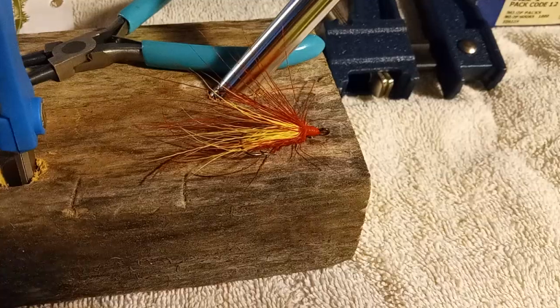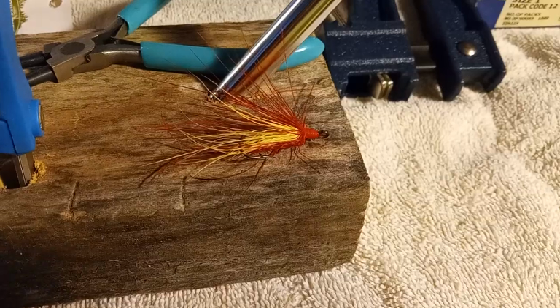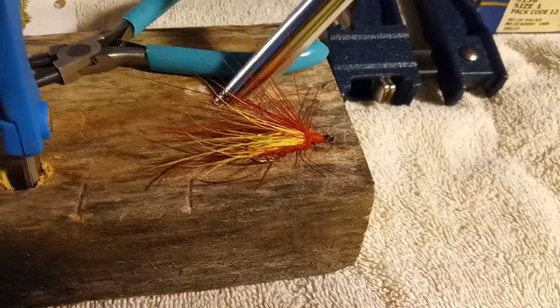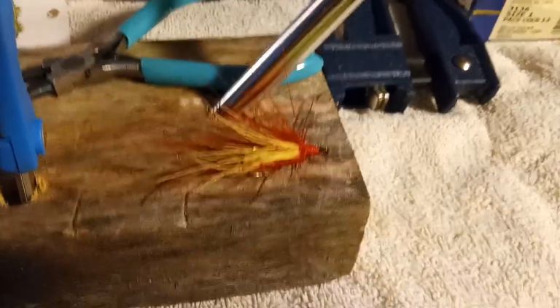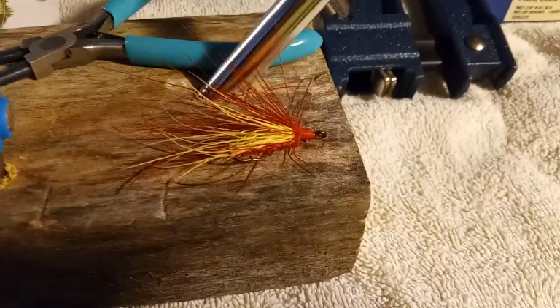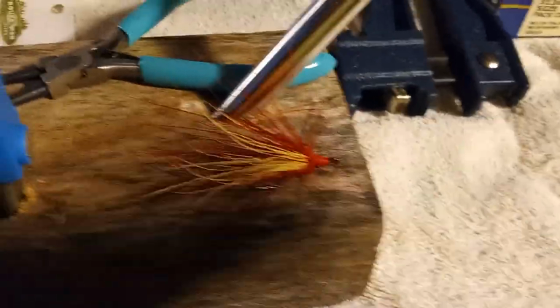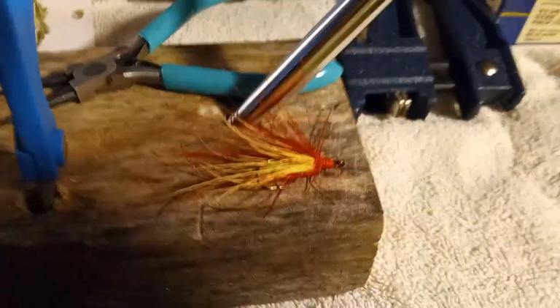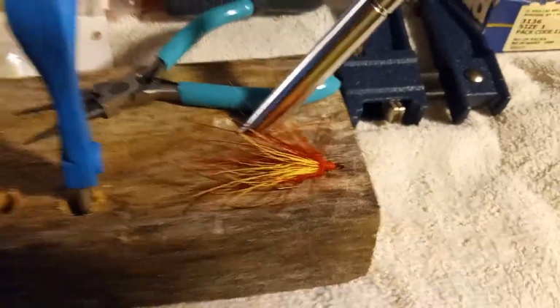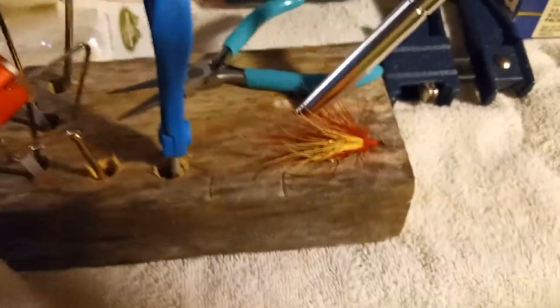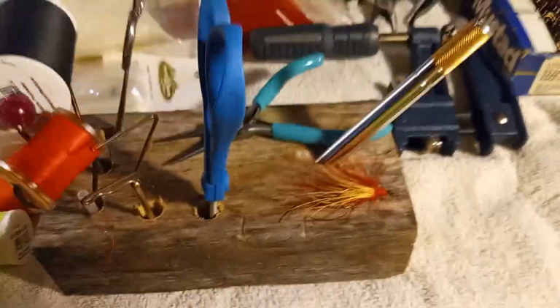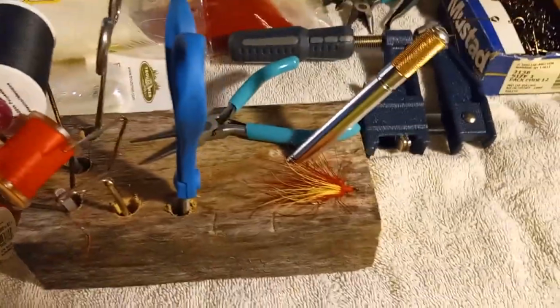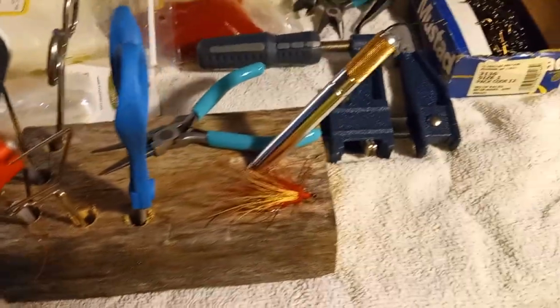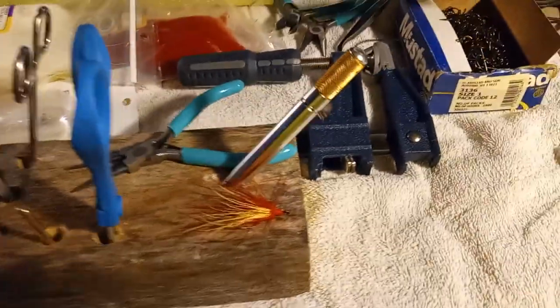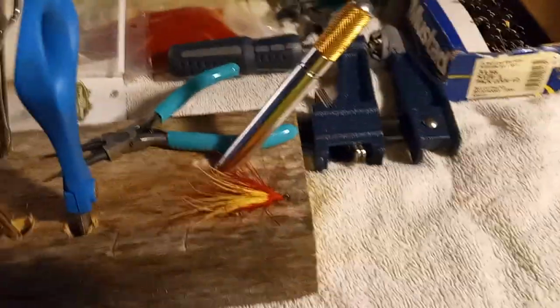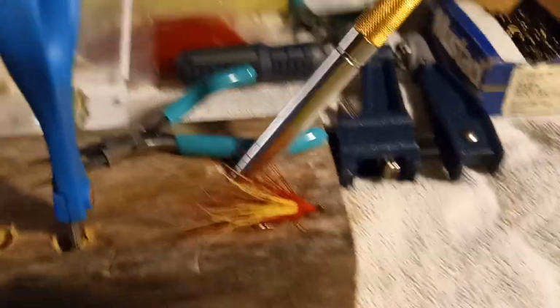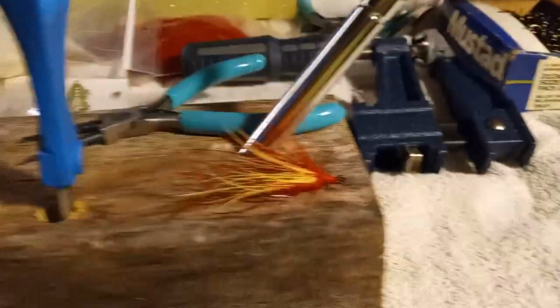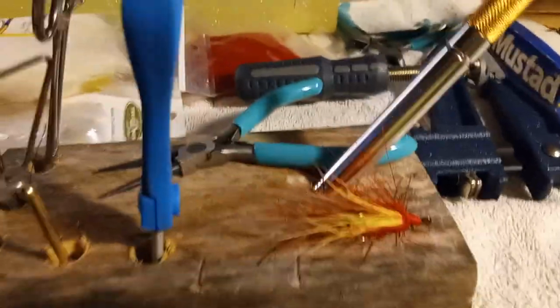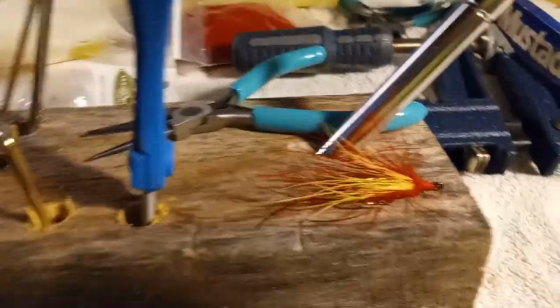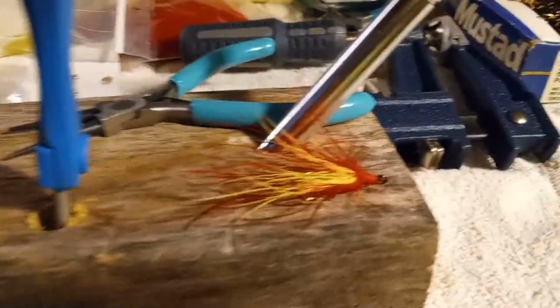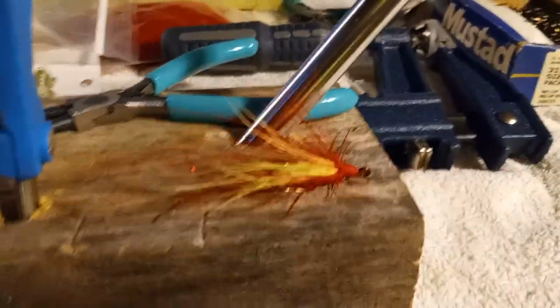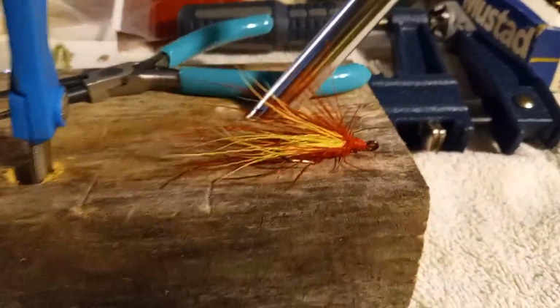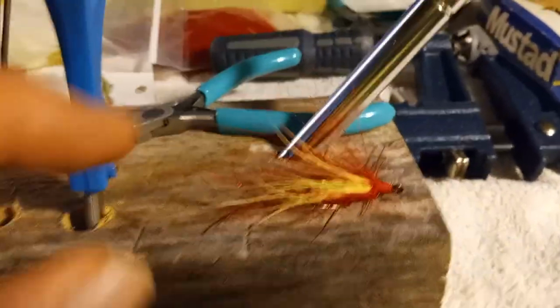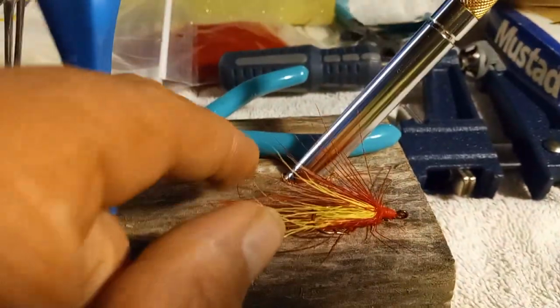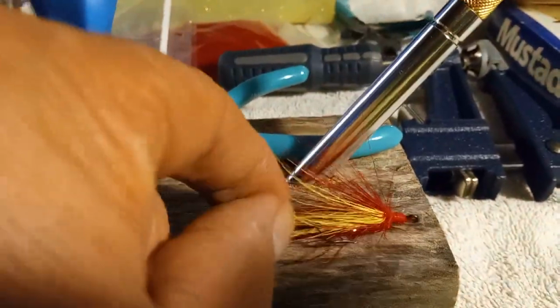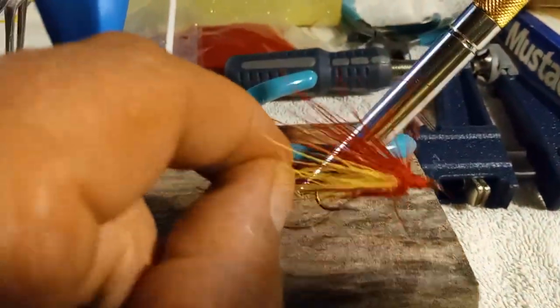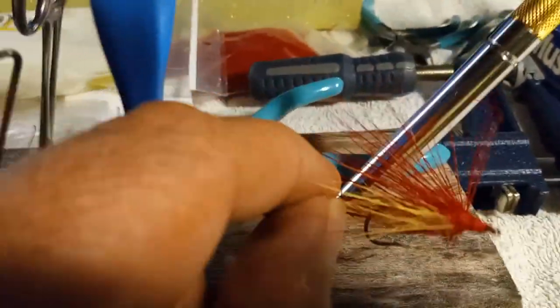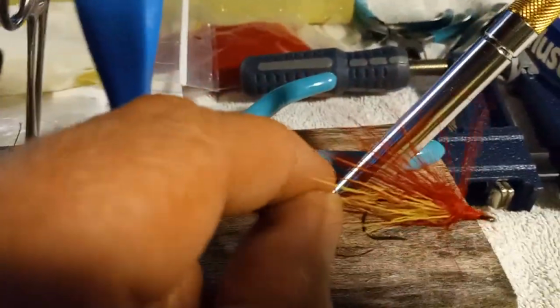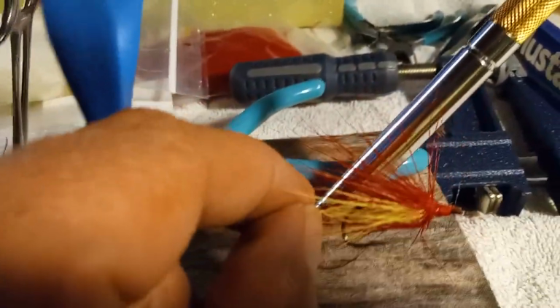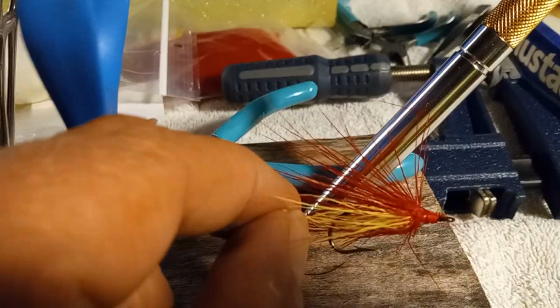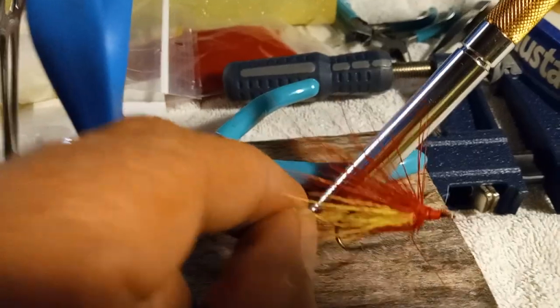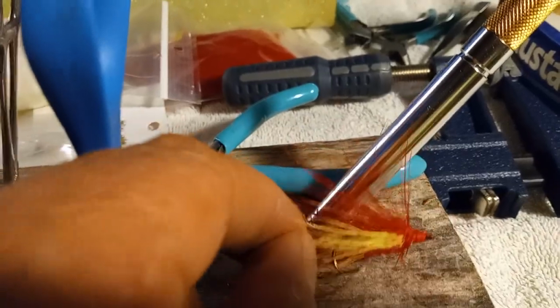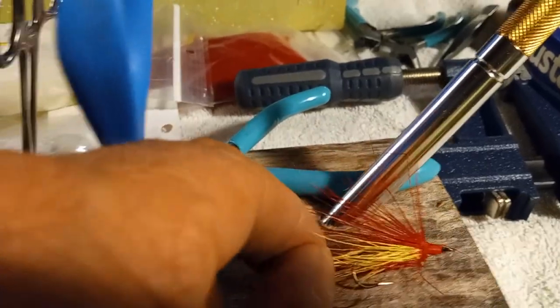Hi everyone, Matt from Matt's Adventures. I want to go over a little bit about how I made my own white bass and walleye streamer fly.